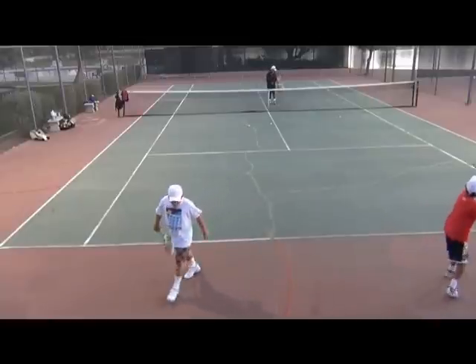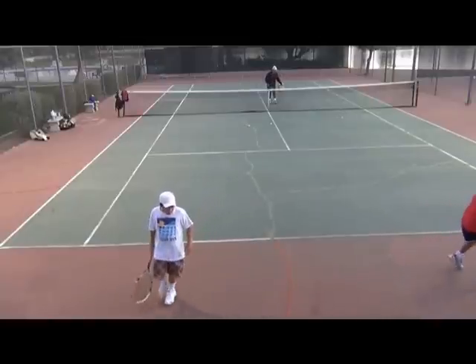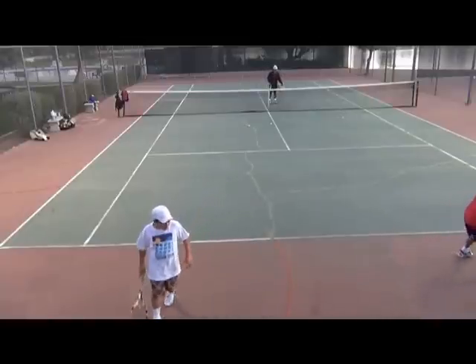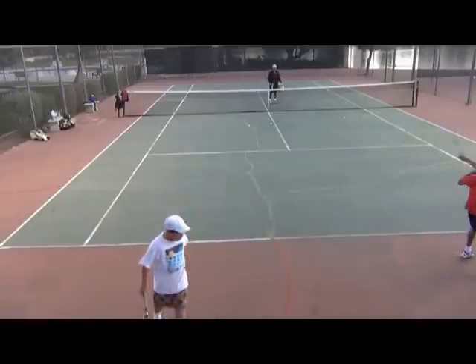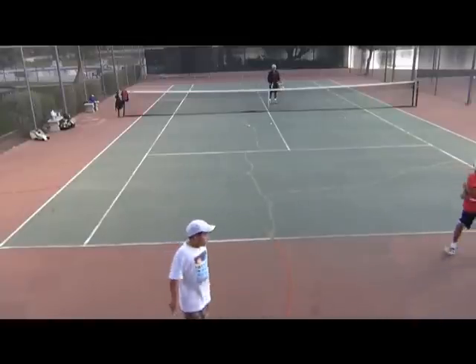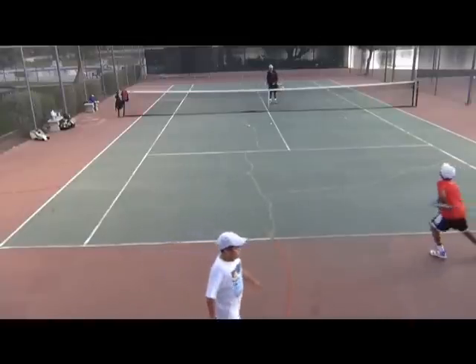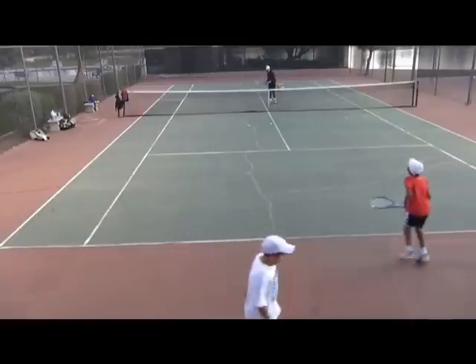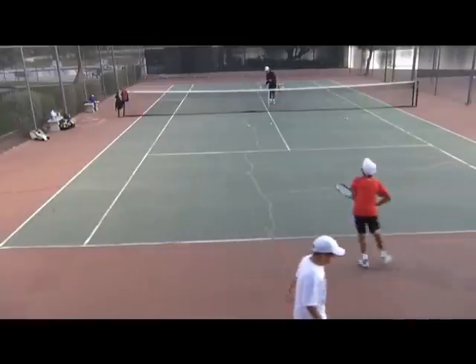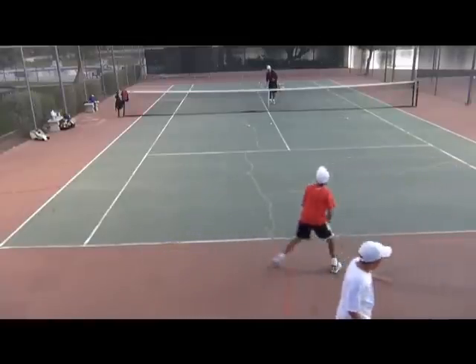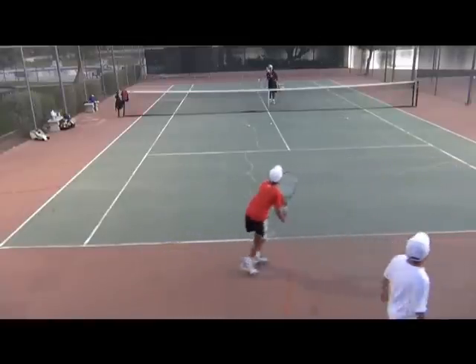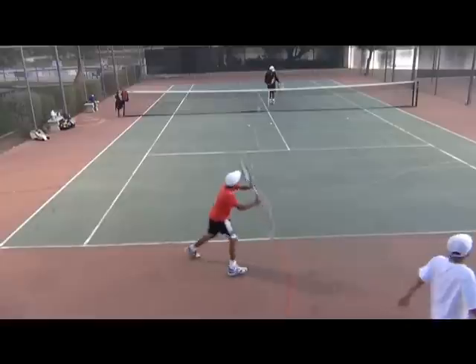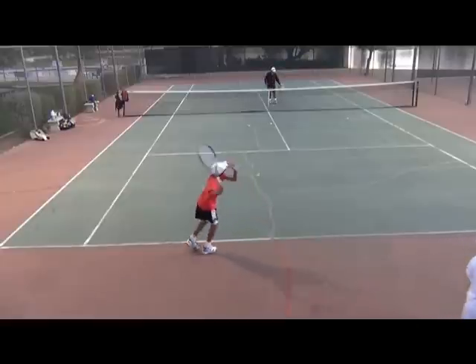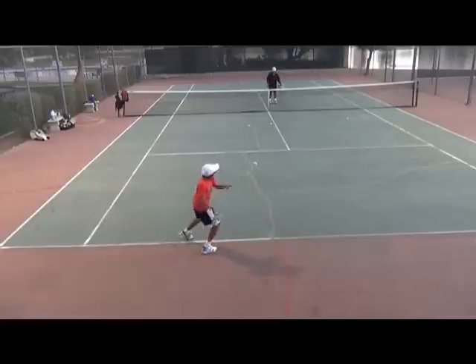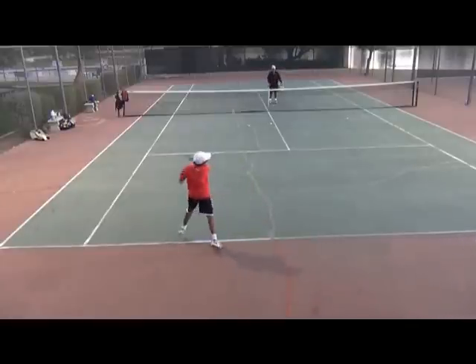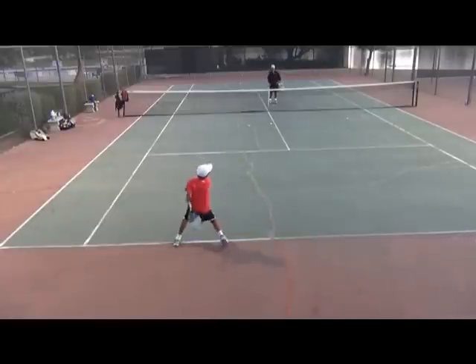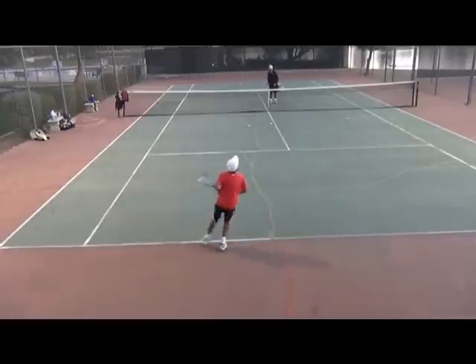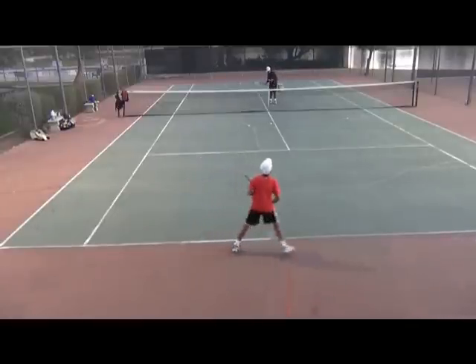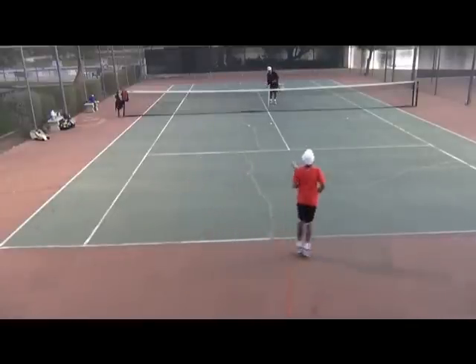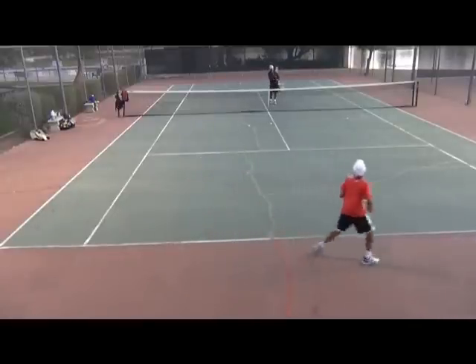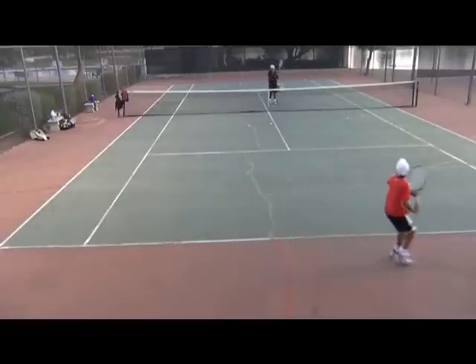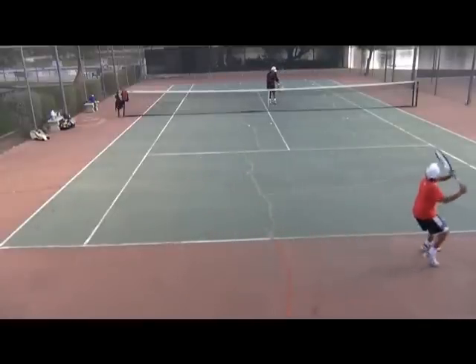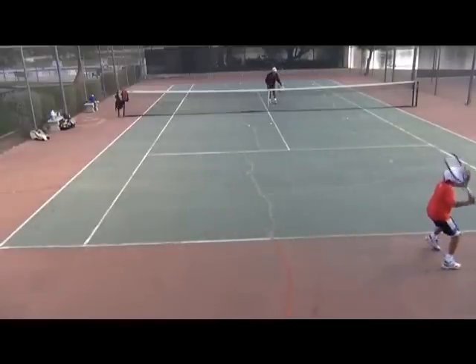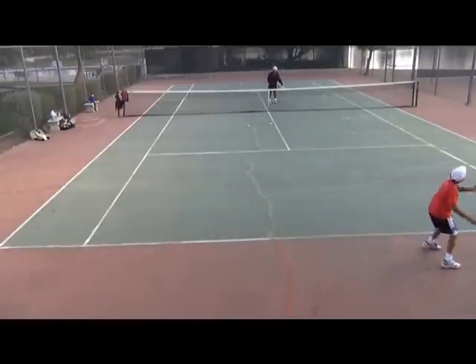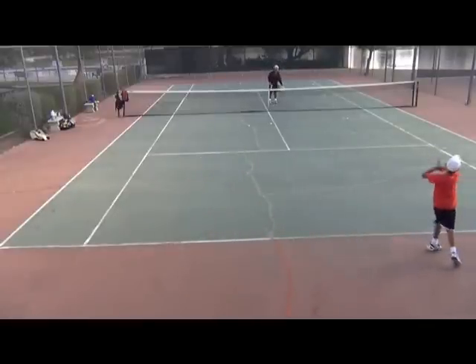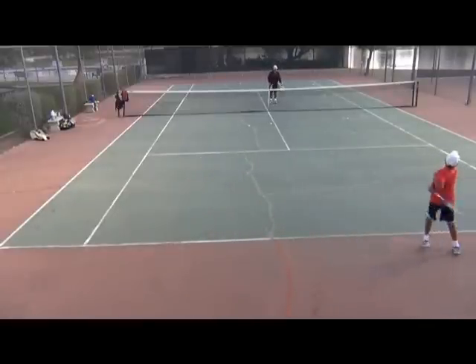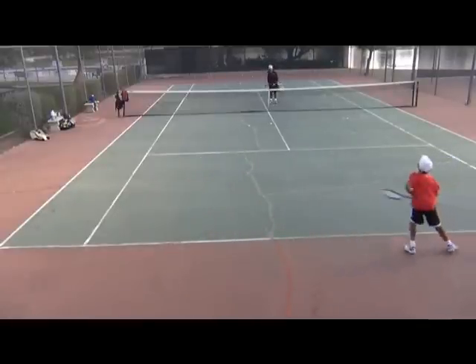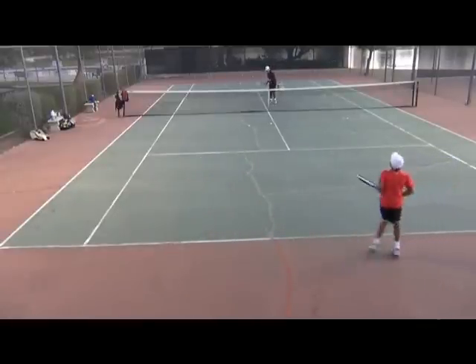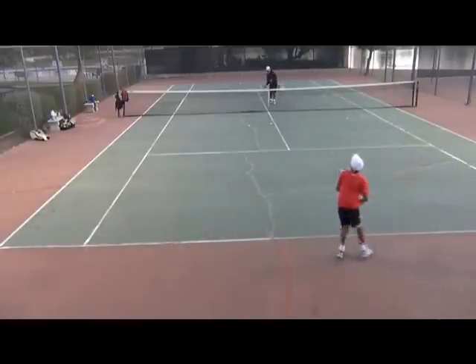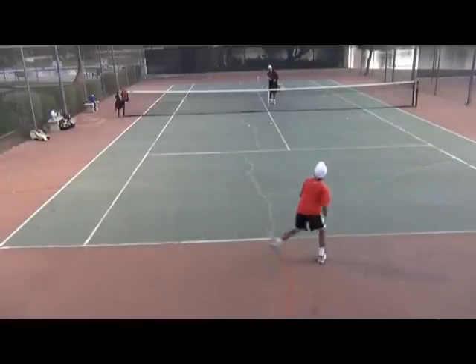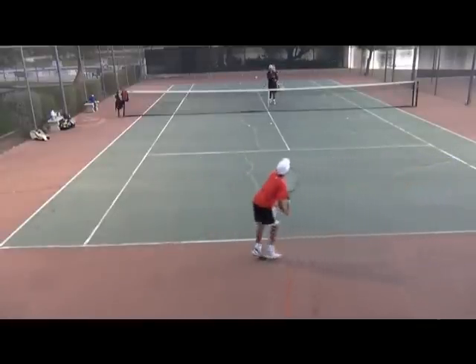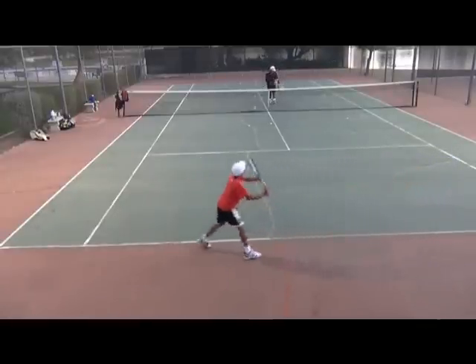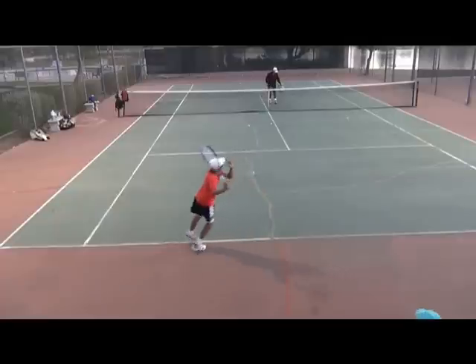This is Coach Evan Phillips and here I'm working with my top young junior players using the Phillips Tennis Method.